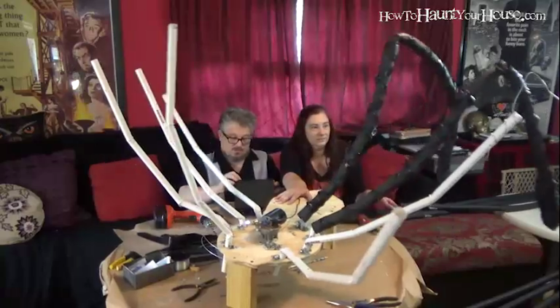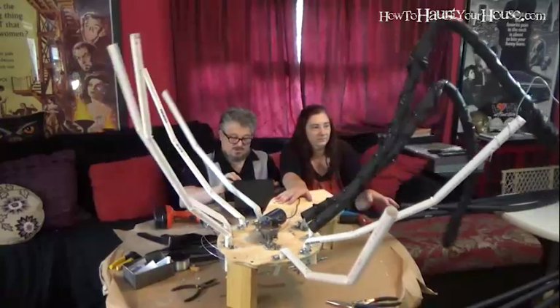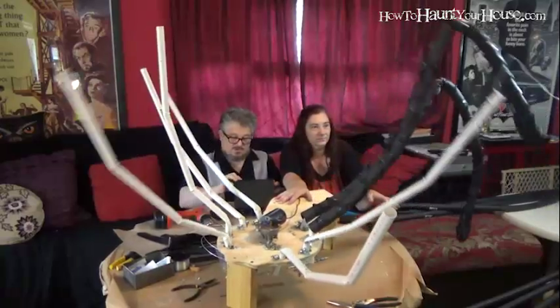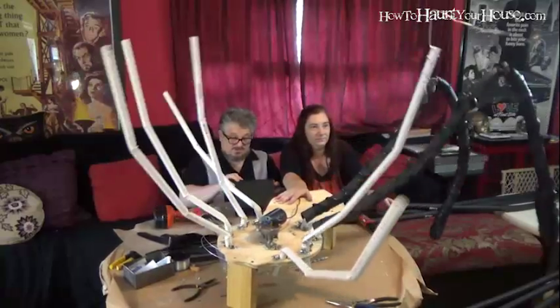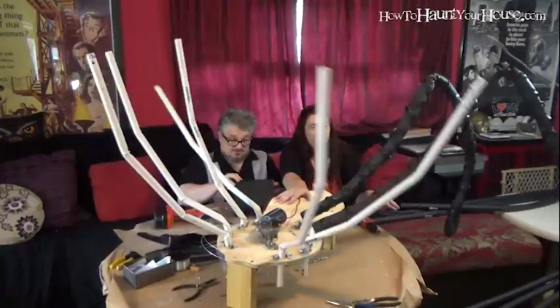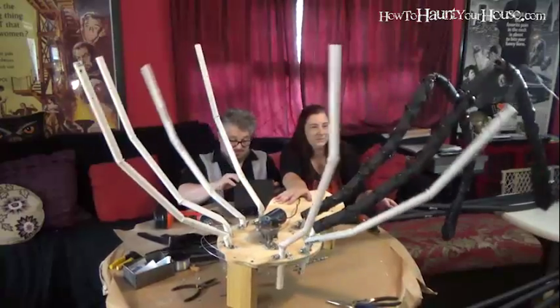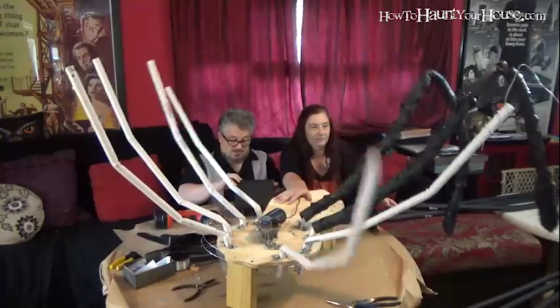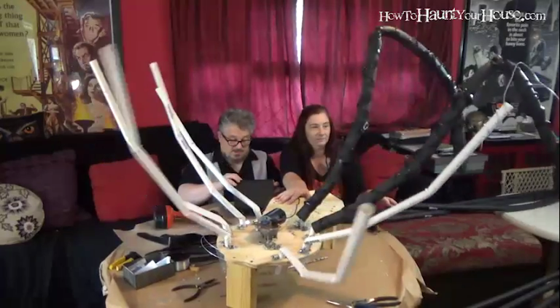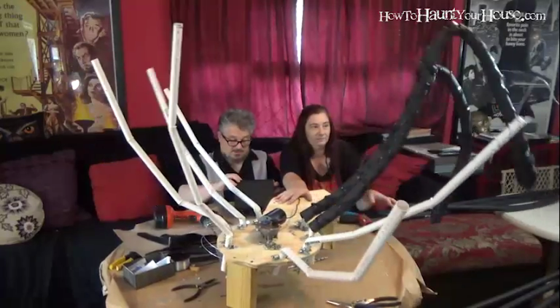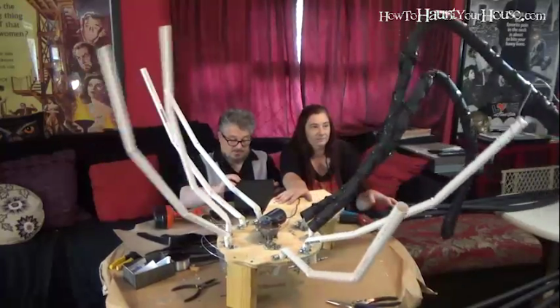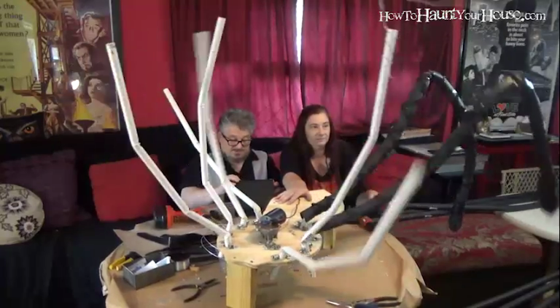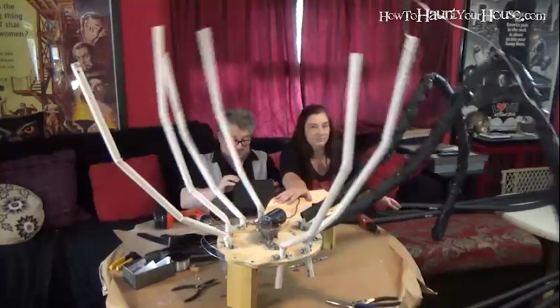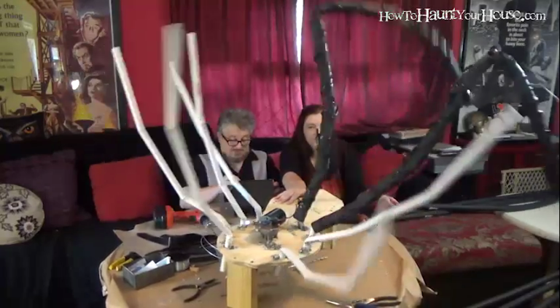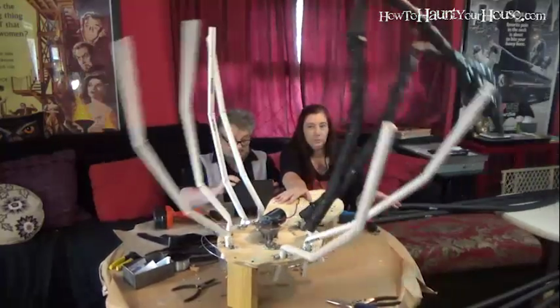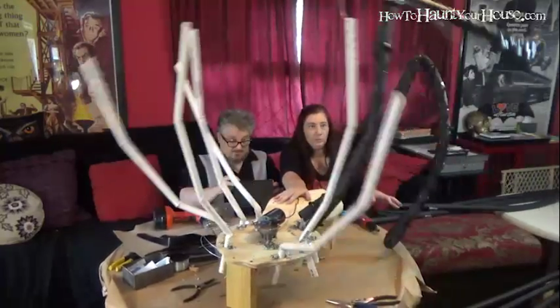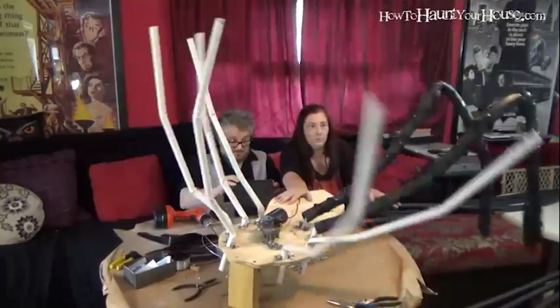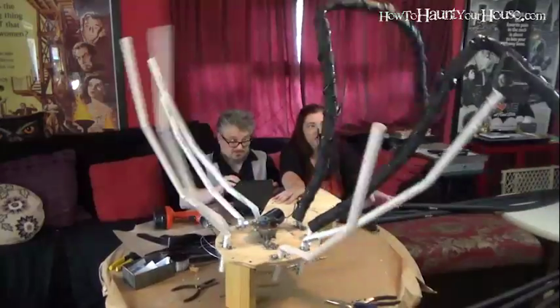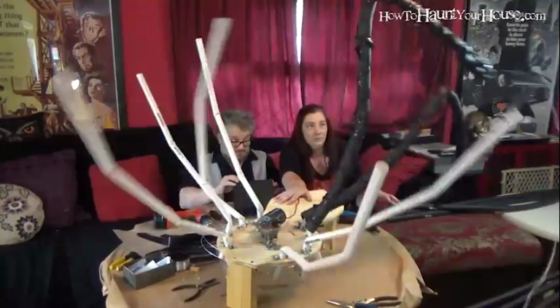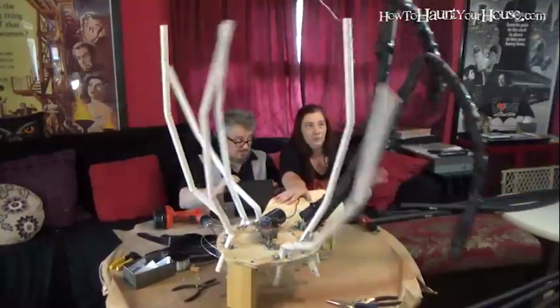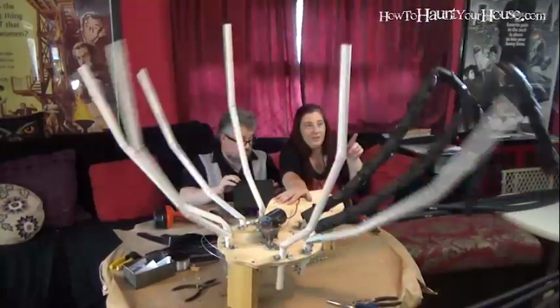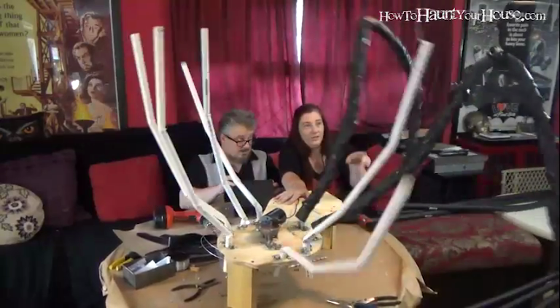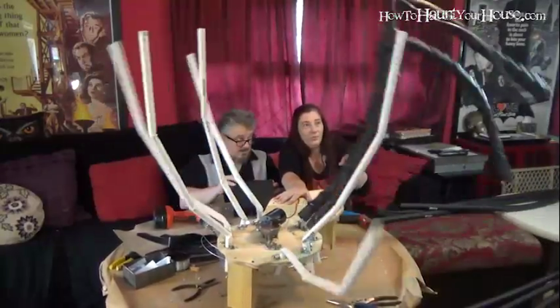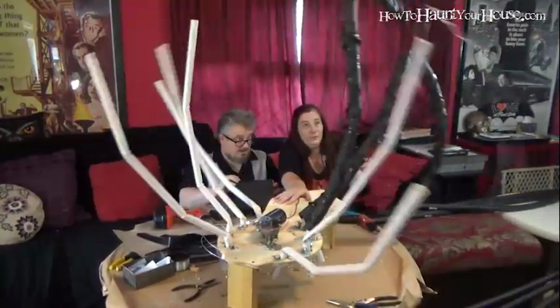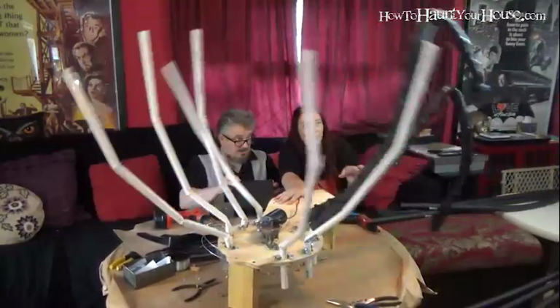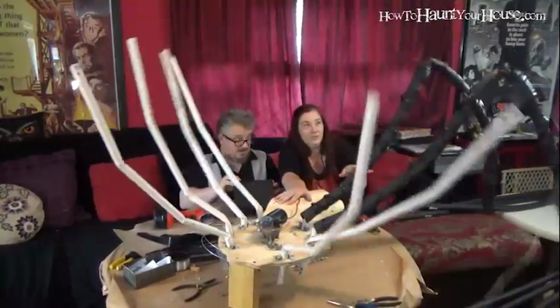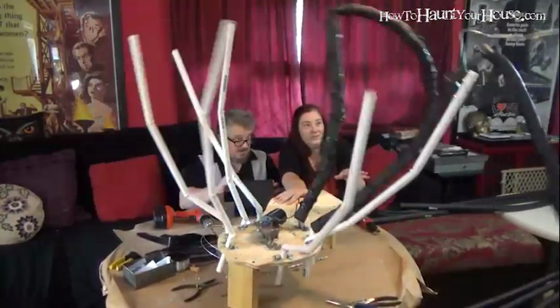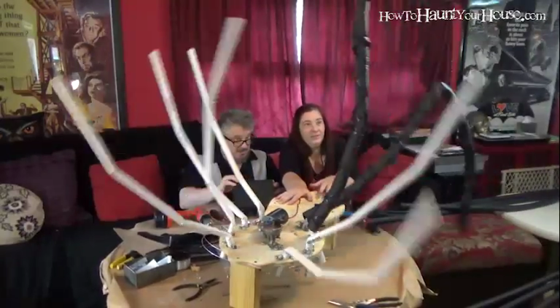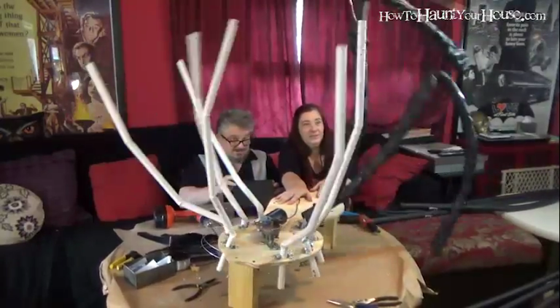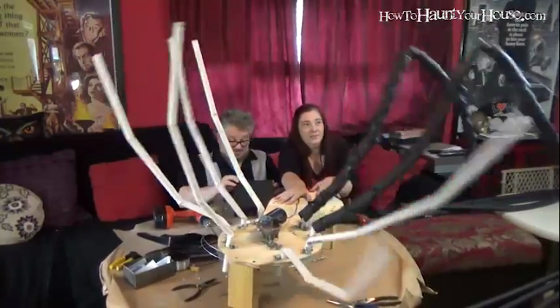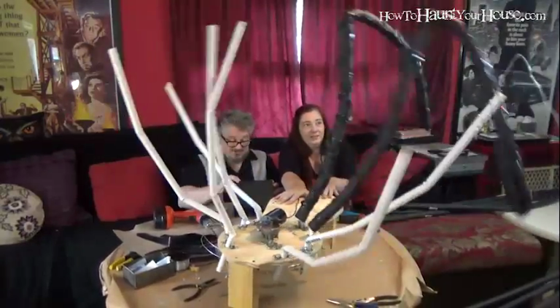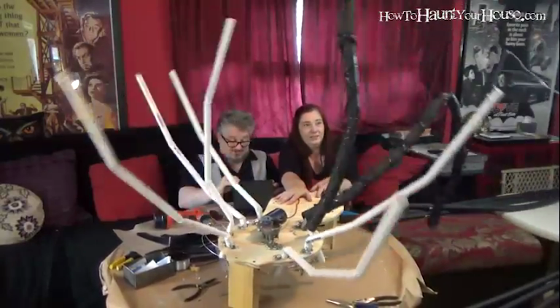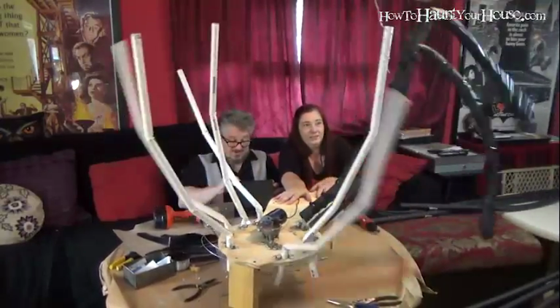Let's go six volts. Going four to six. Oh my gosh, they're almost flipping over on each other. Six volts is too much.